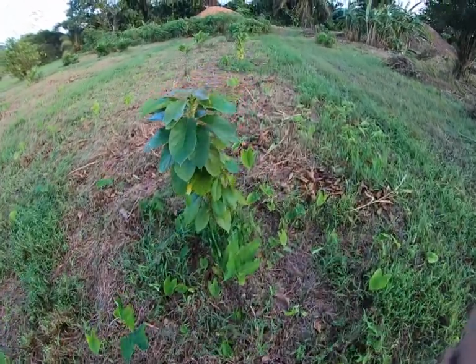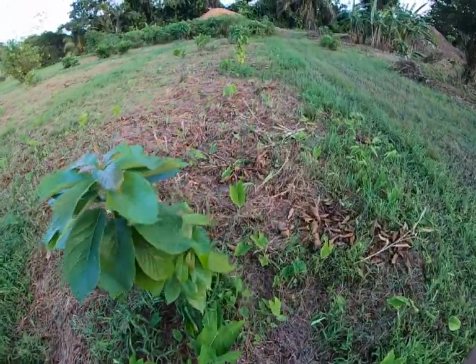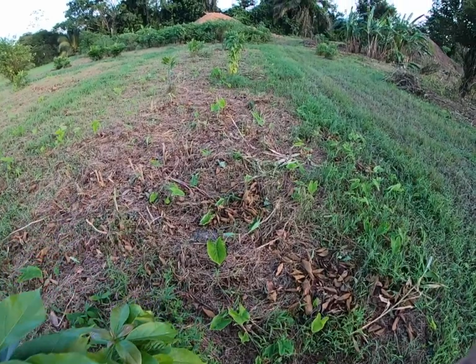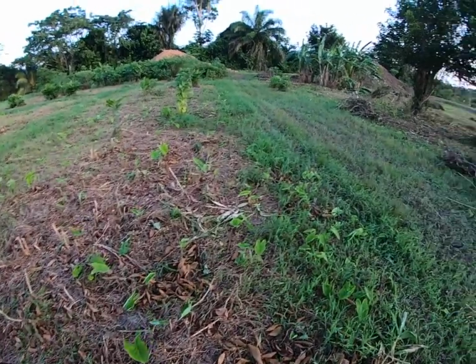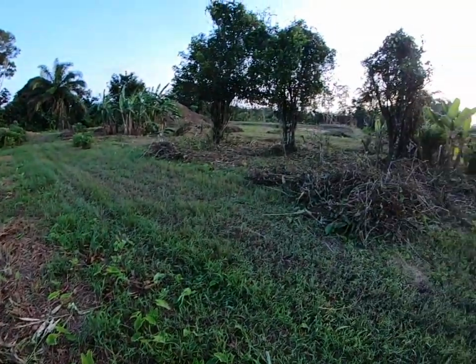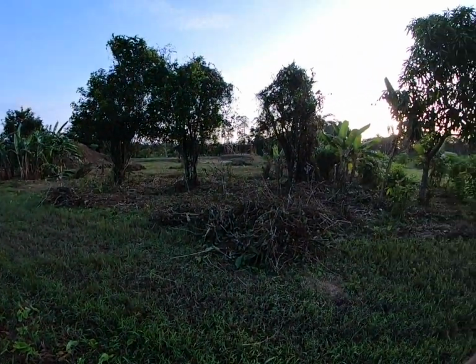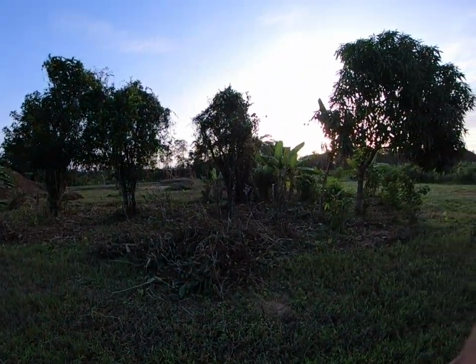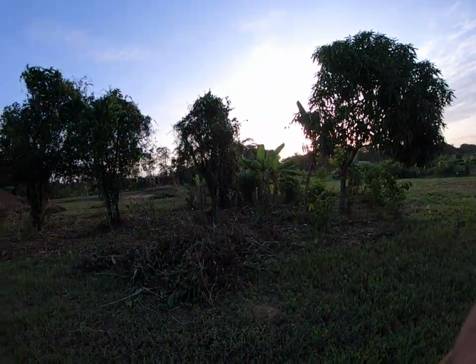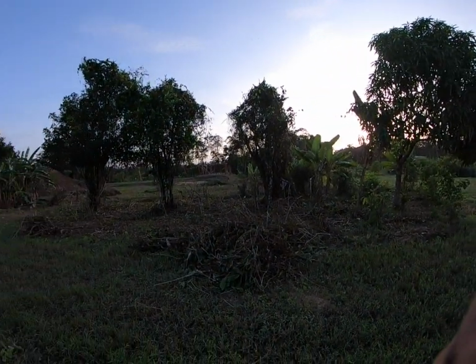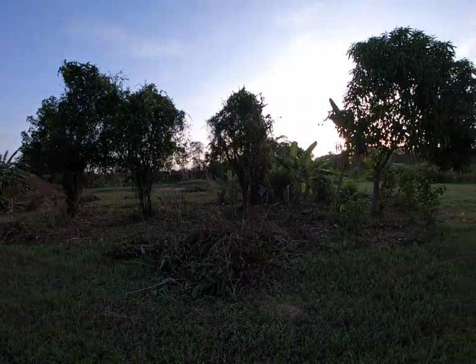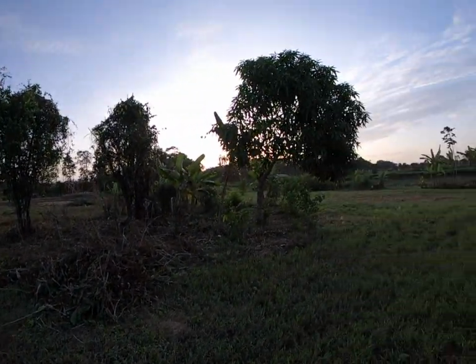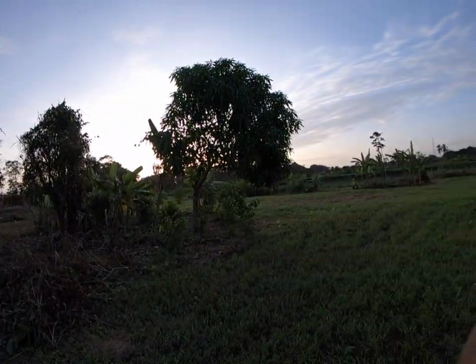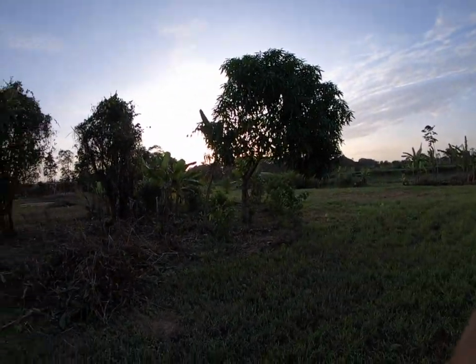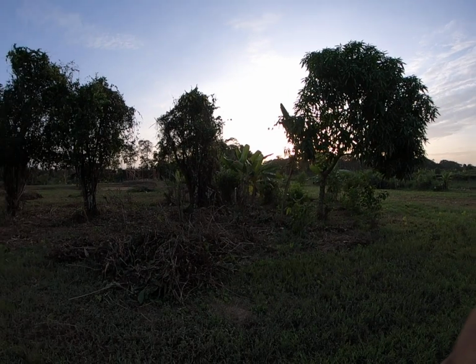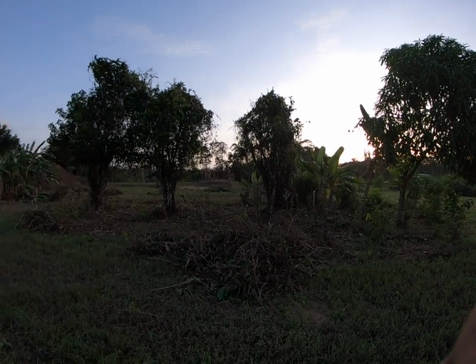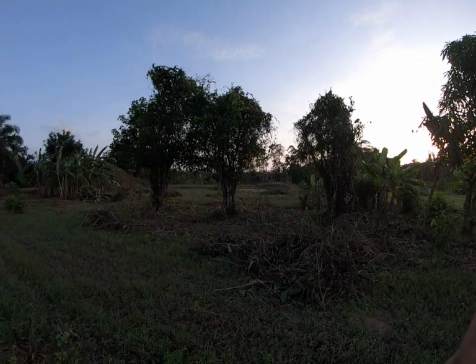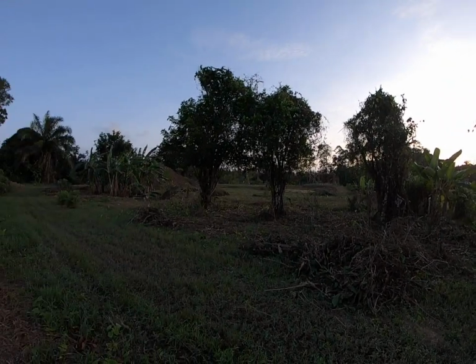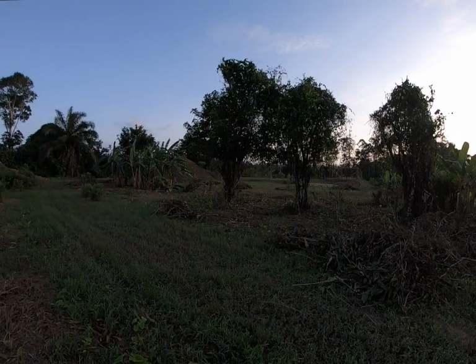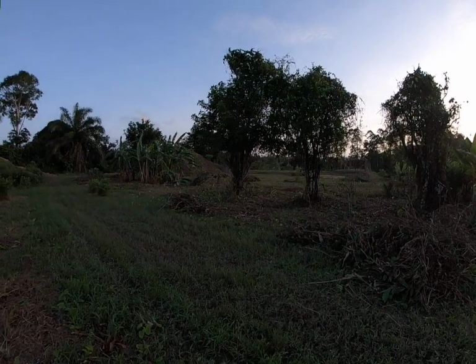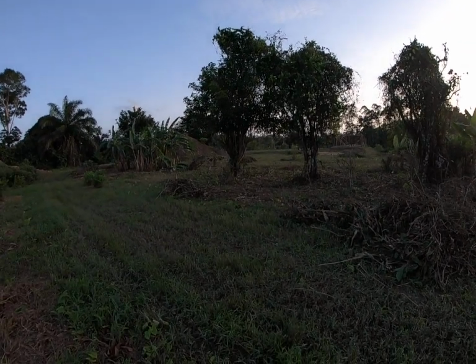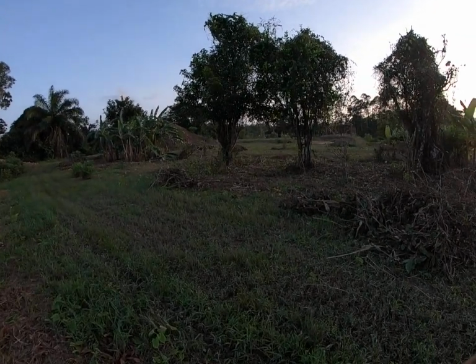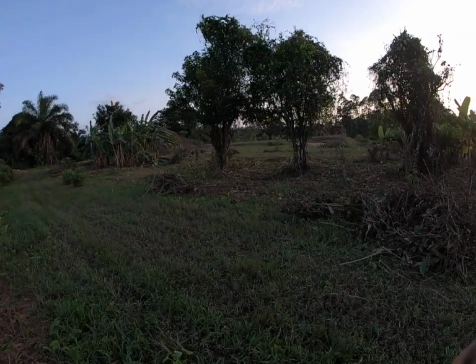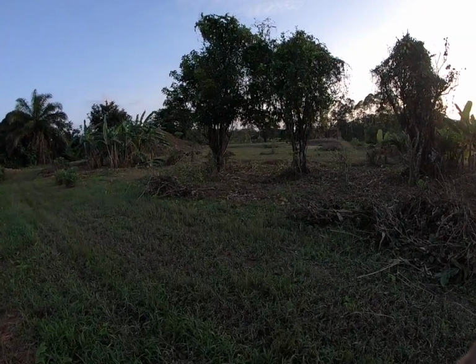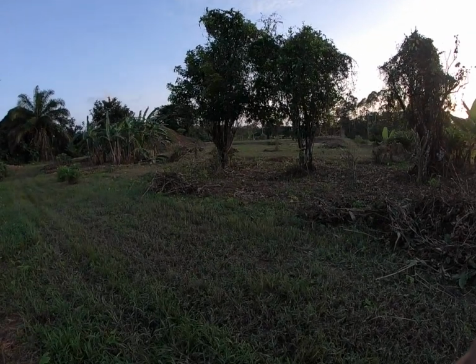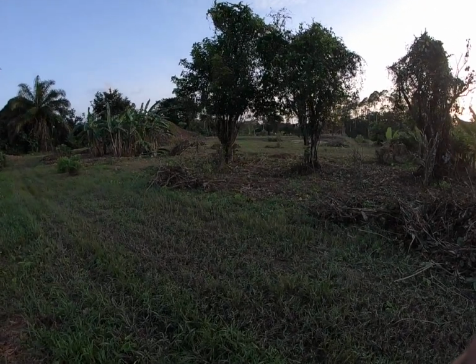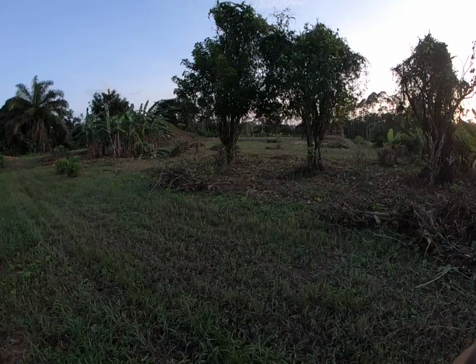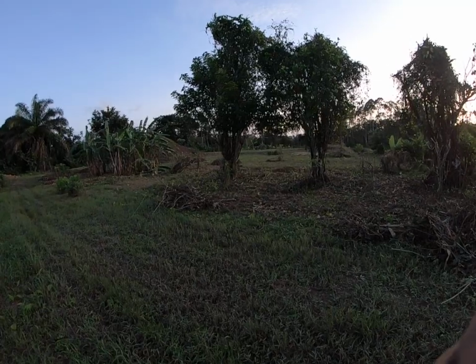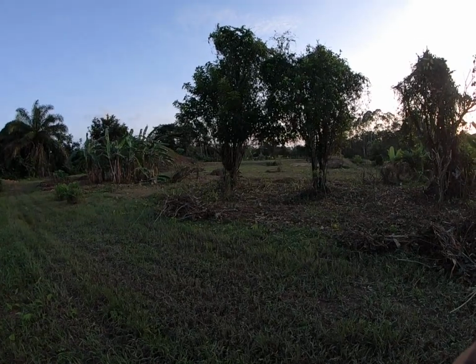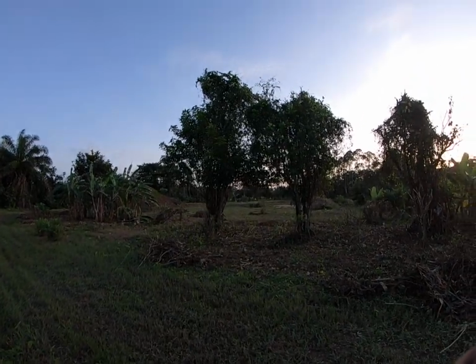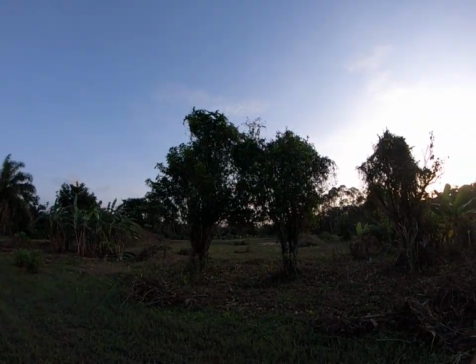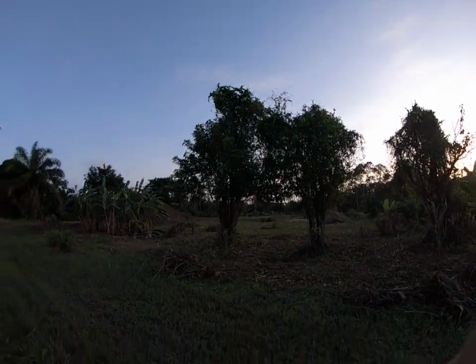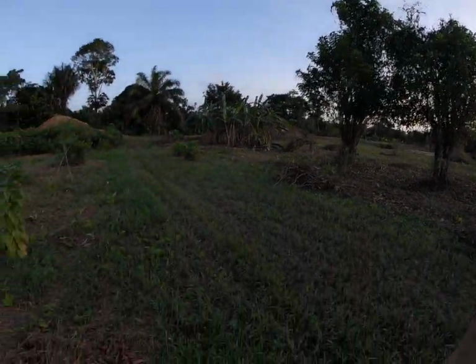And another avocado. We just cleaned up the orange trees here — there's three orange trees next to the mango. Still got to cut one tree down in front of this orange tree; some sort of bush tree grew up in front of it. You can see the oranges up there, they're quite big.